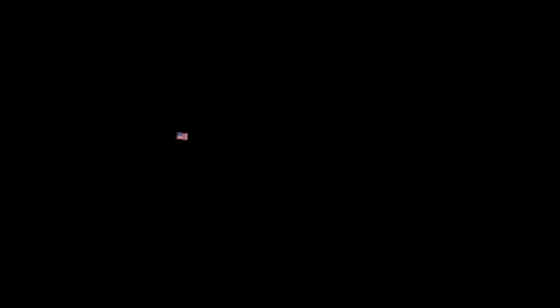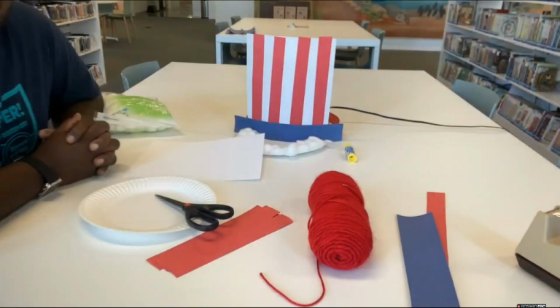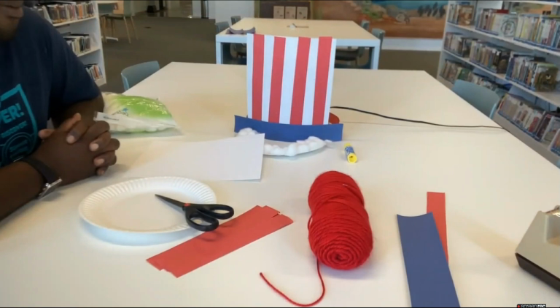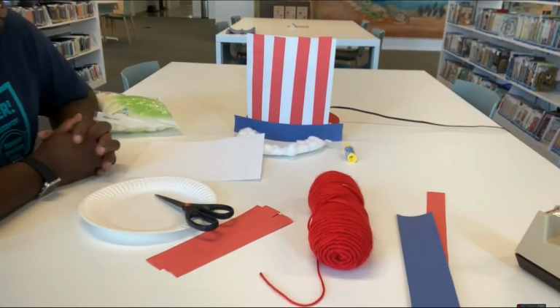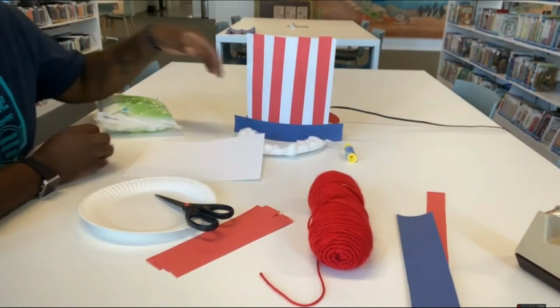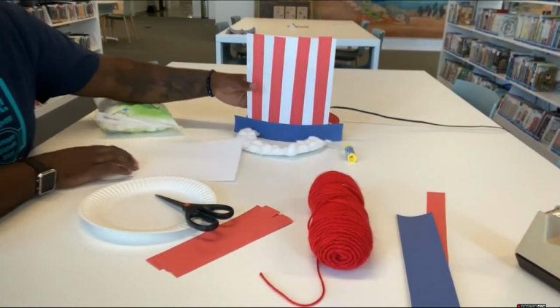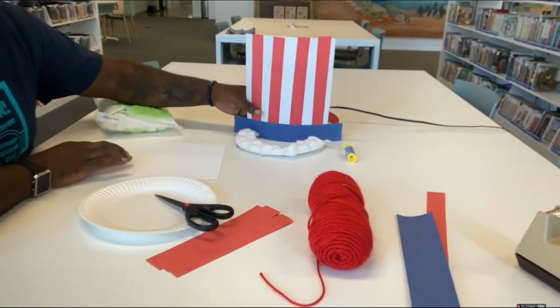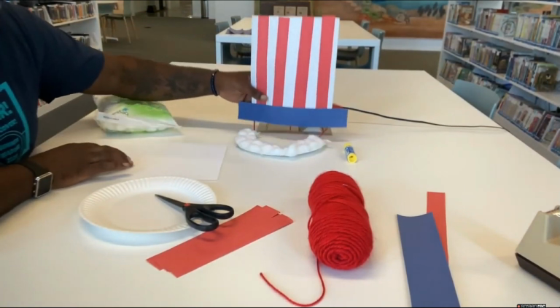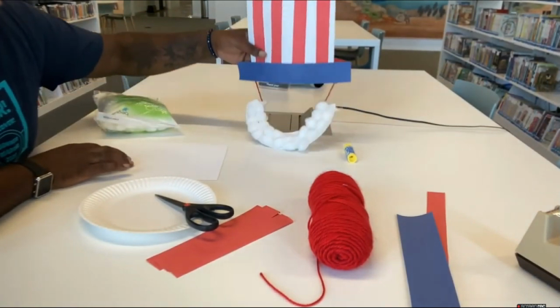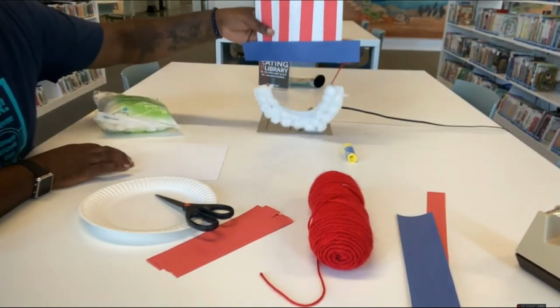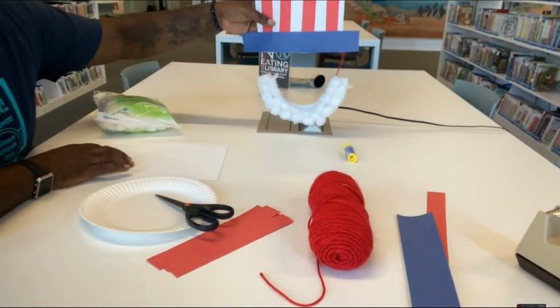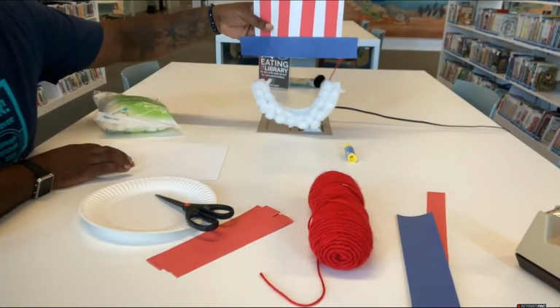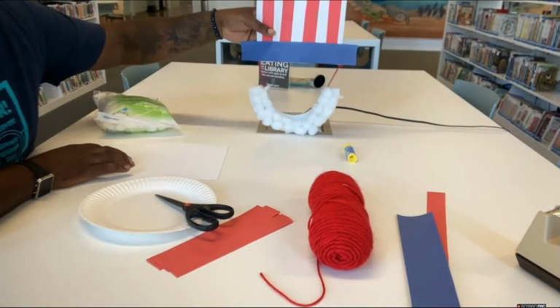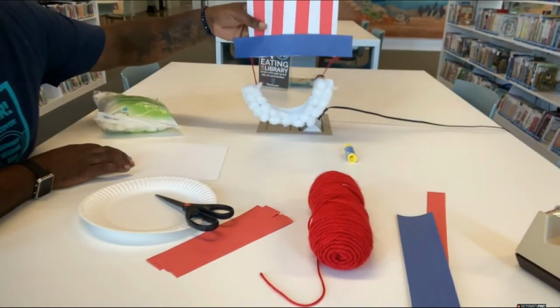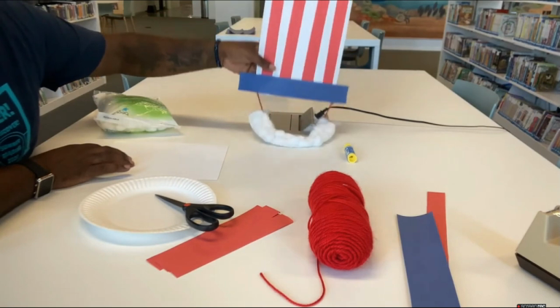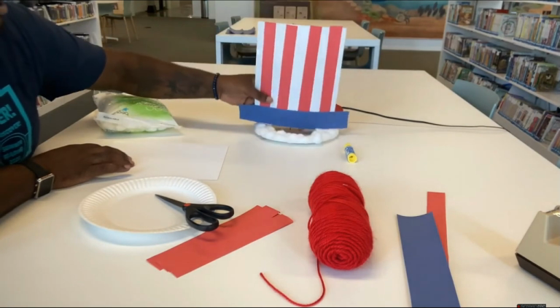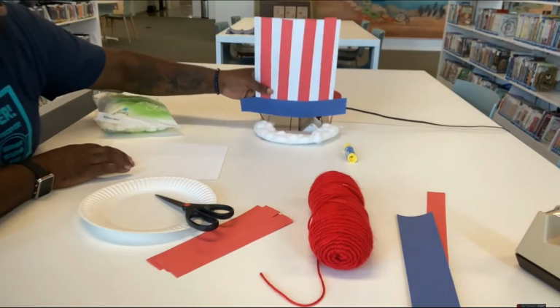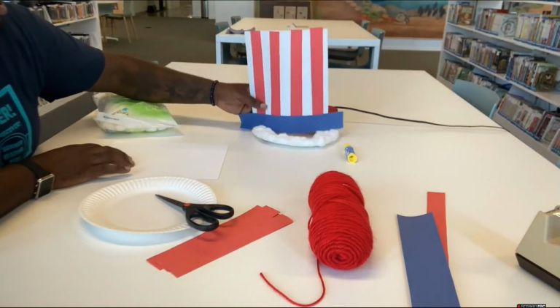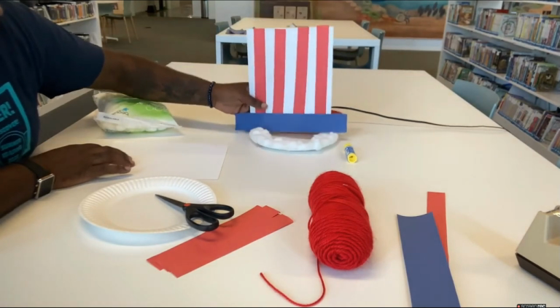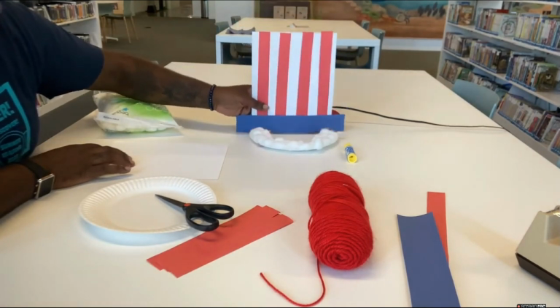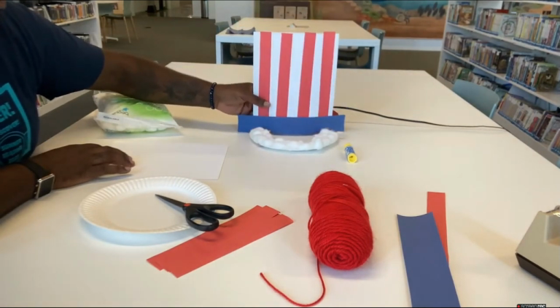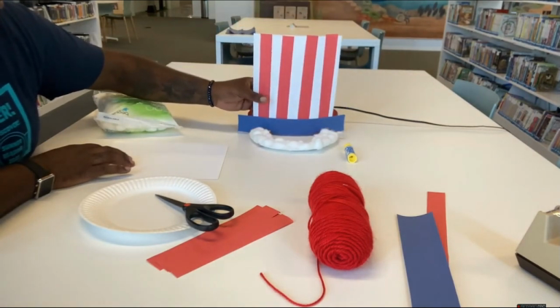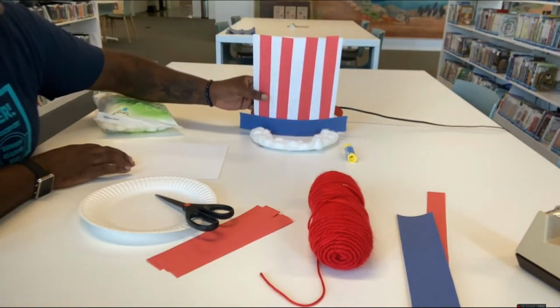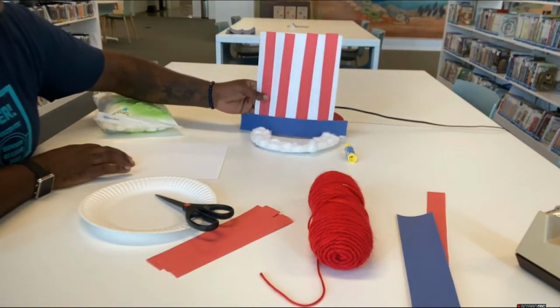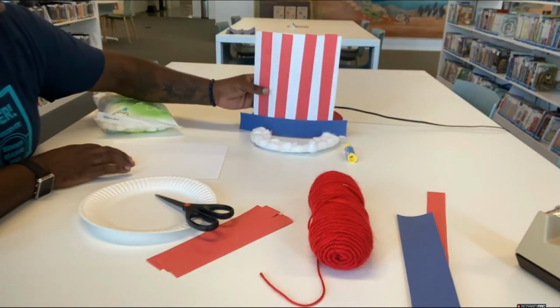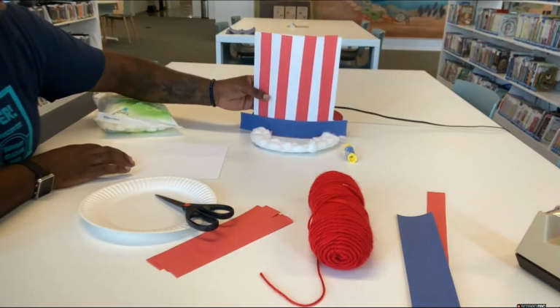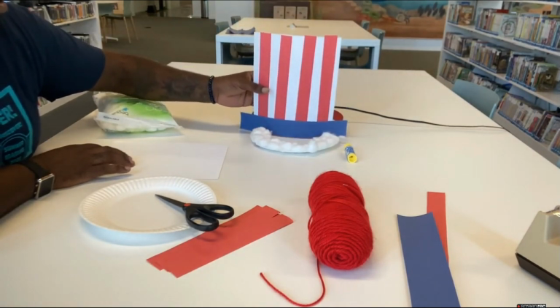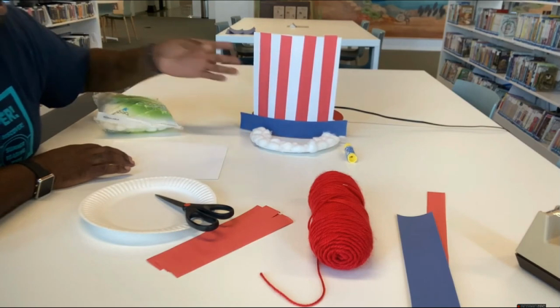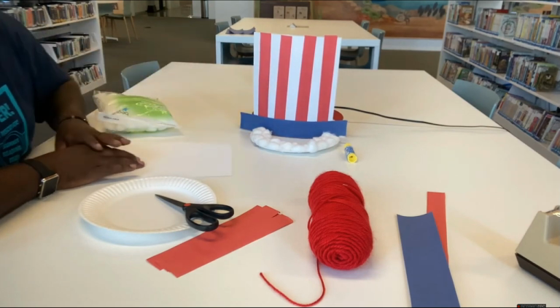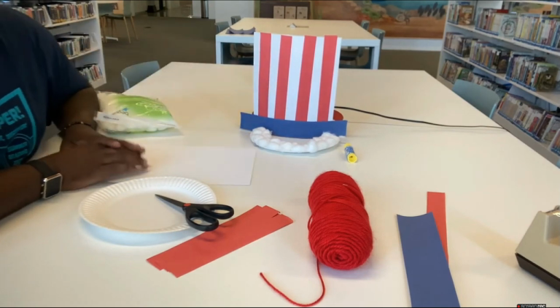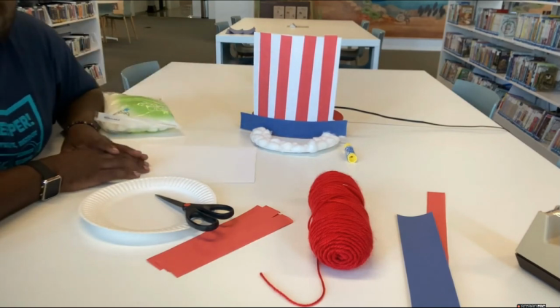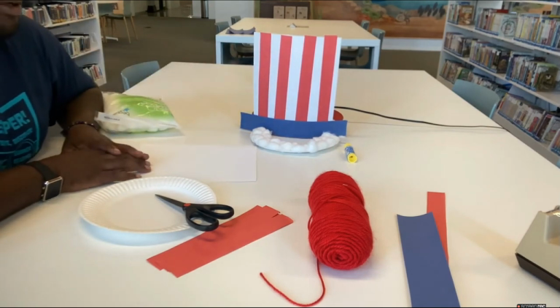Today we are going to be making a 4th of July Uncle Sam costume hat and beard. It's super simple and you probably already have the materials you need to make it right in your house.